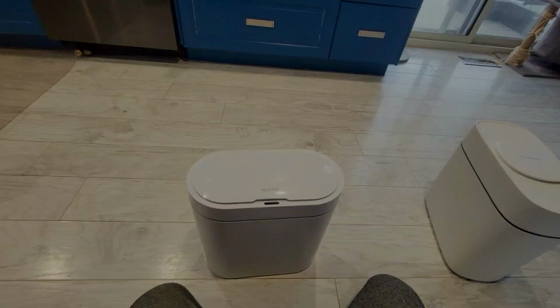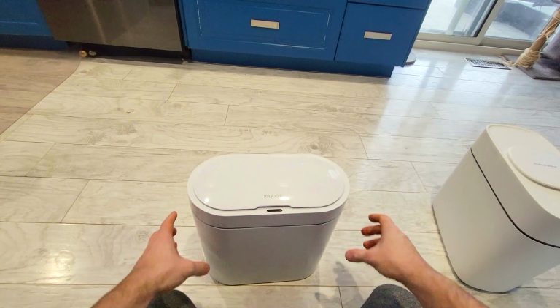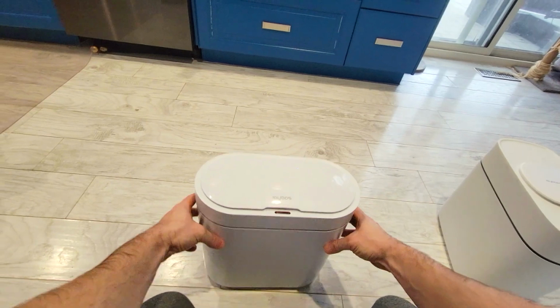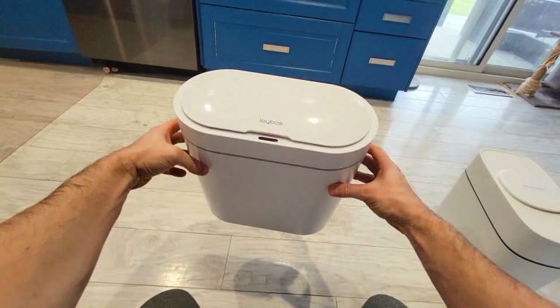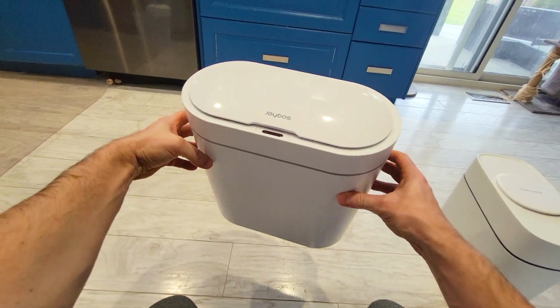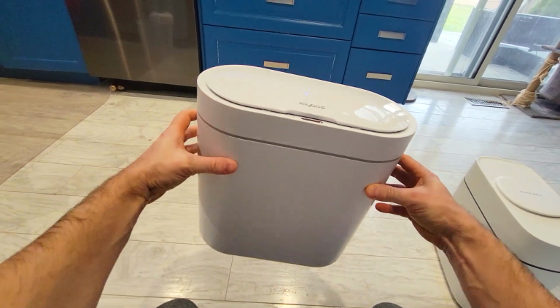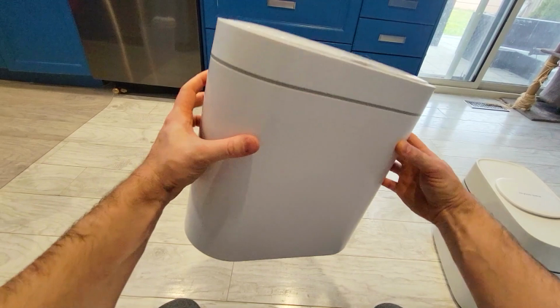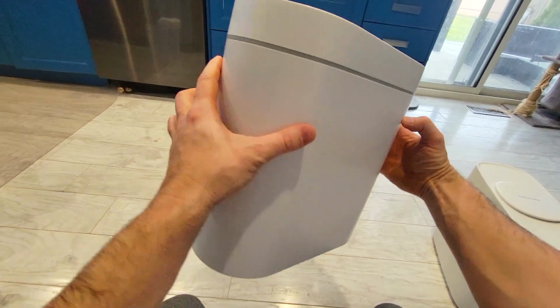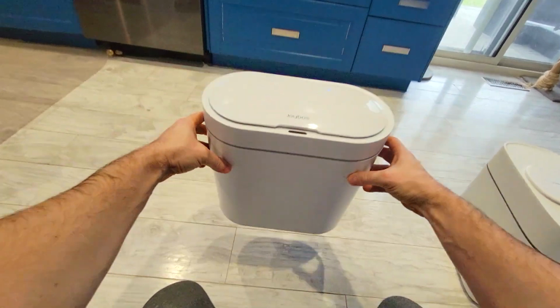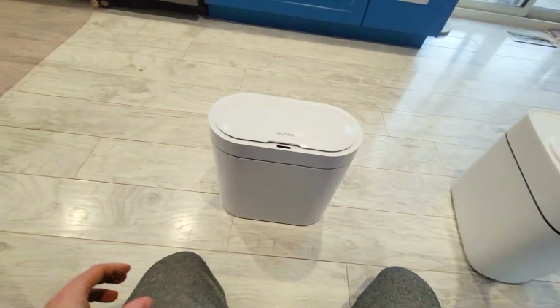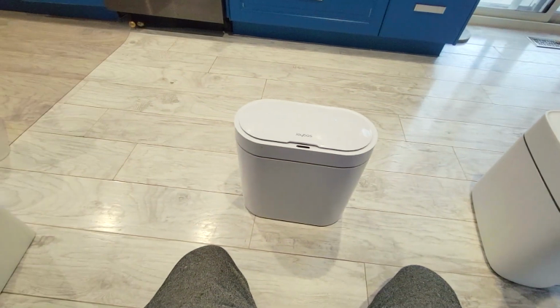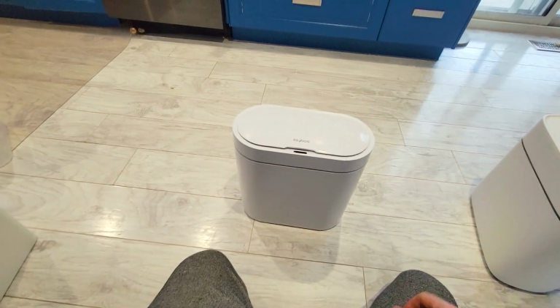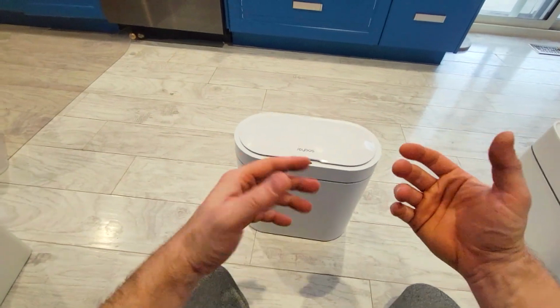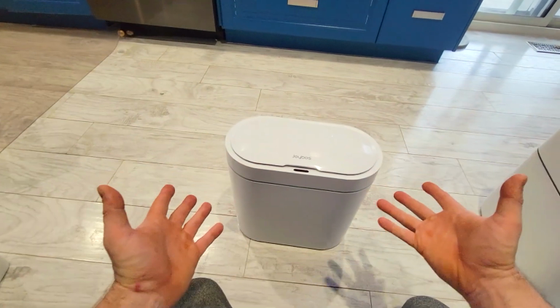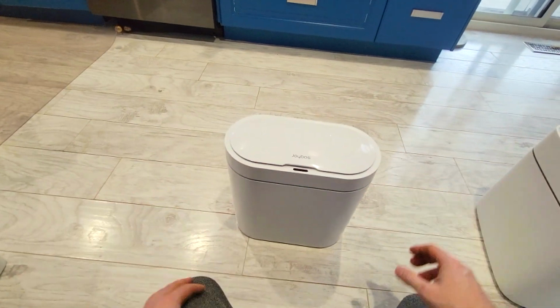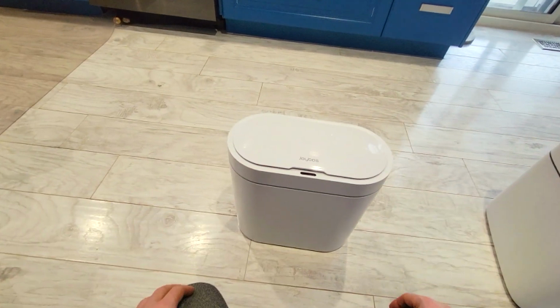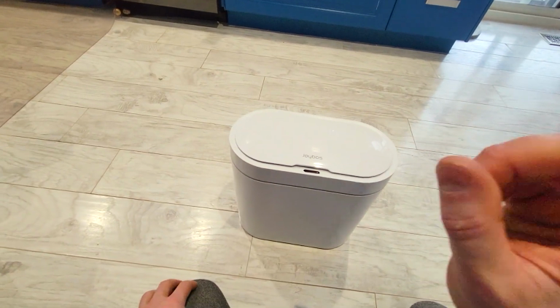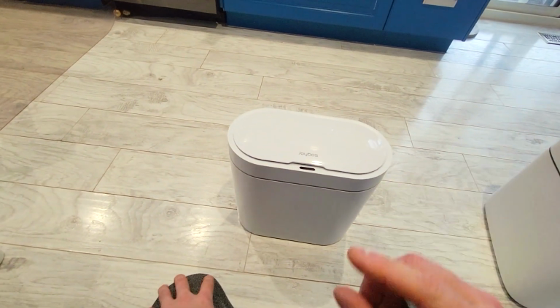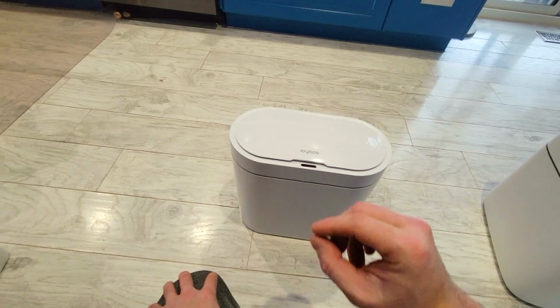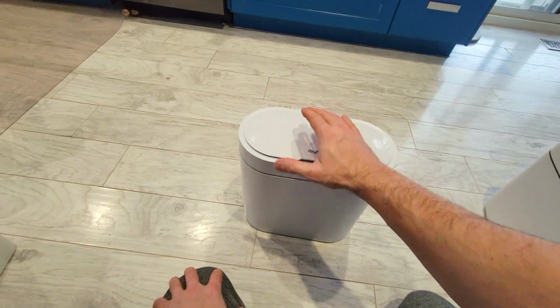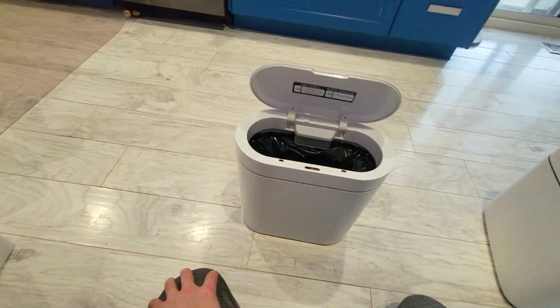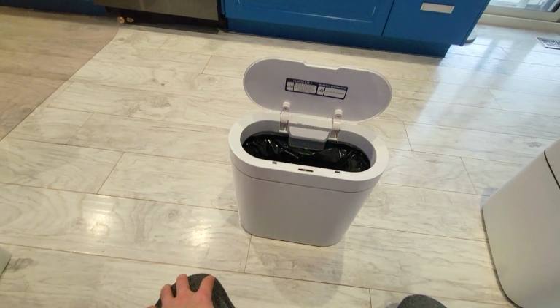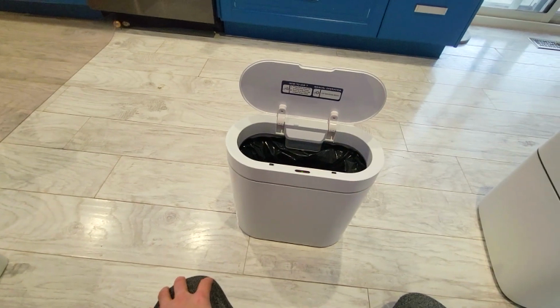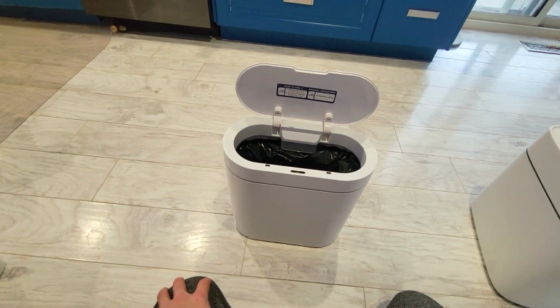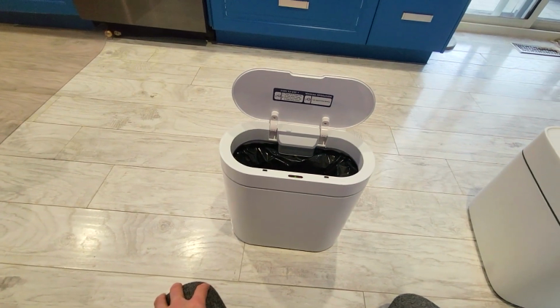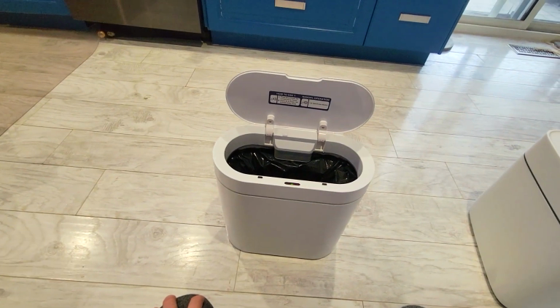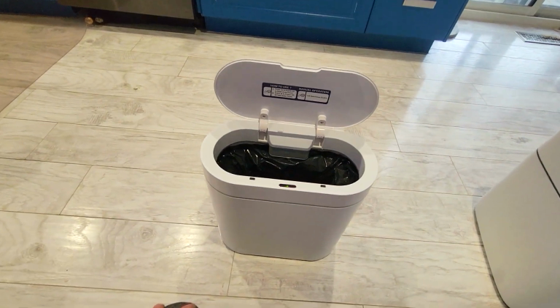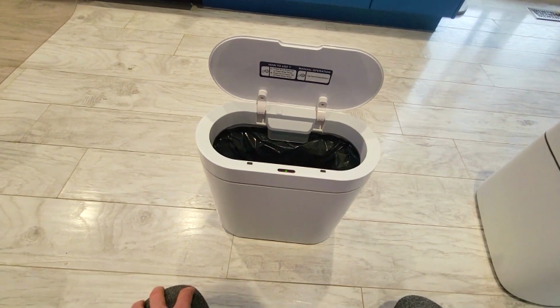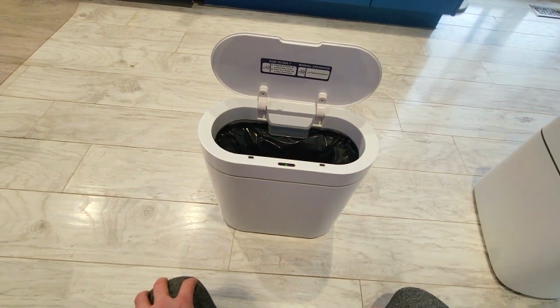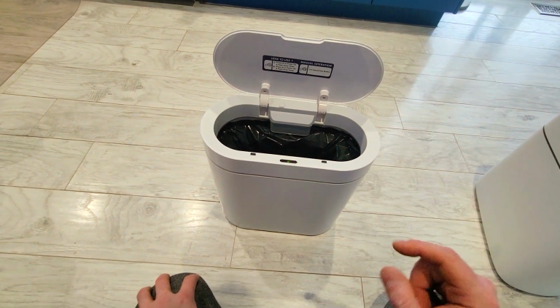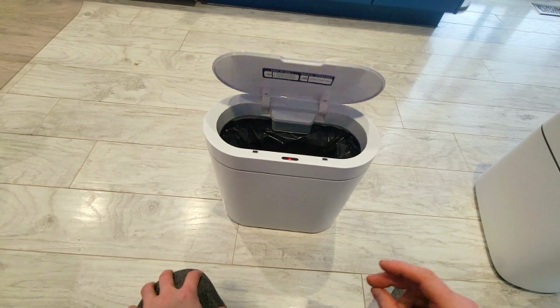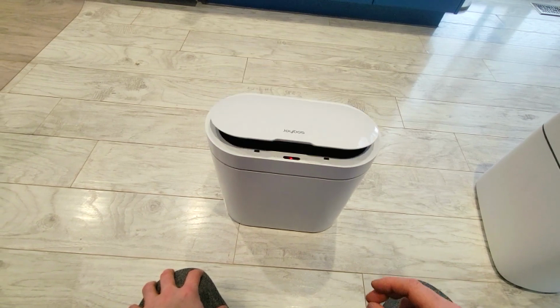This is a garbage can by Joyboss. This one is a little smaller. It looks pretty similar to the other ones offered by Joyboss, with one exception — it is a motion-activated garbage can that closes automatically.